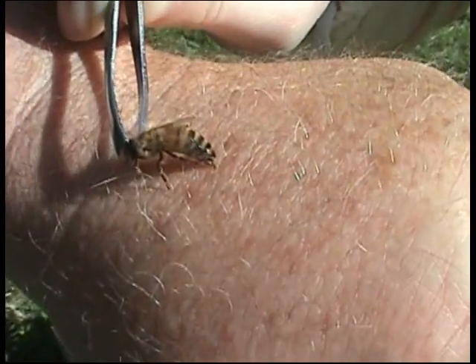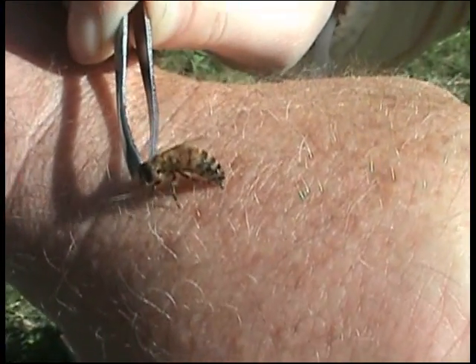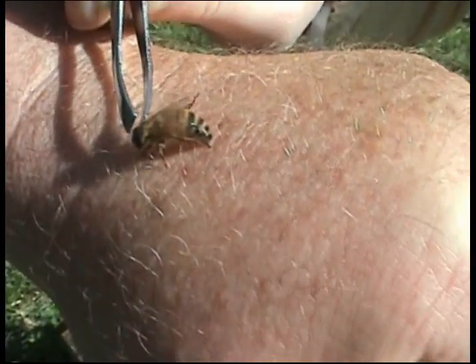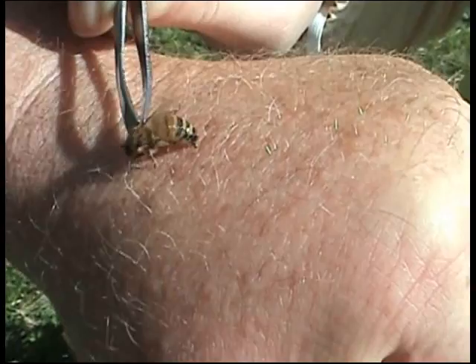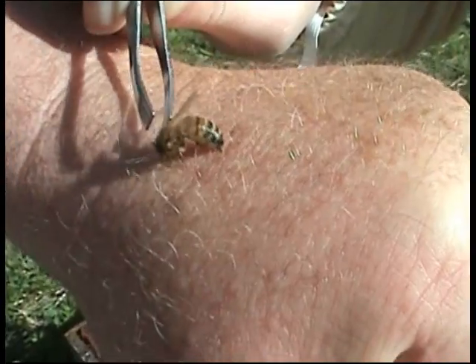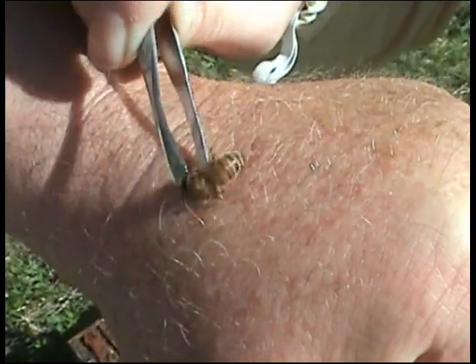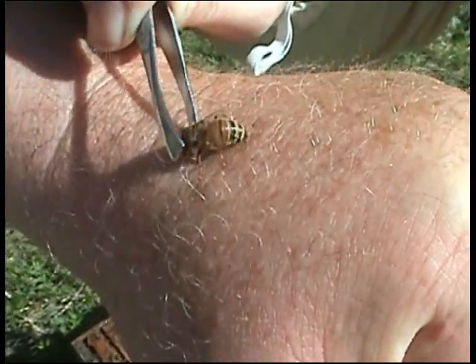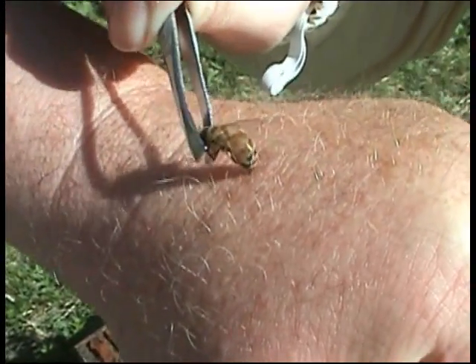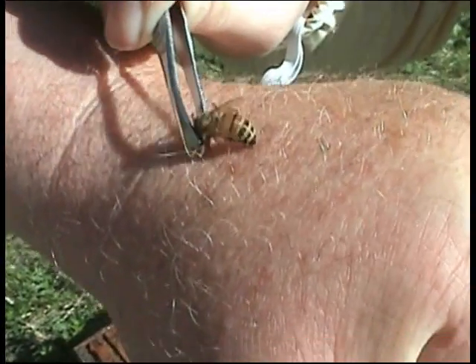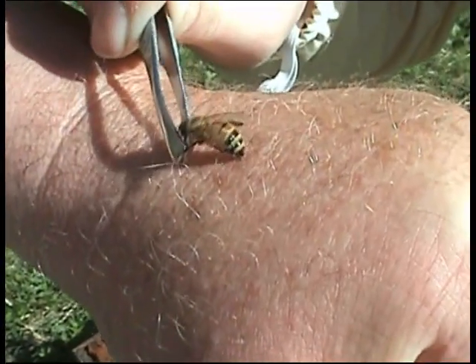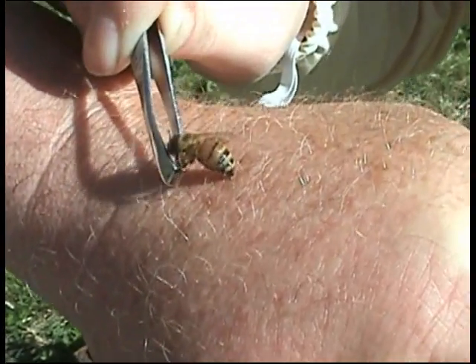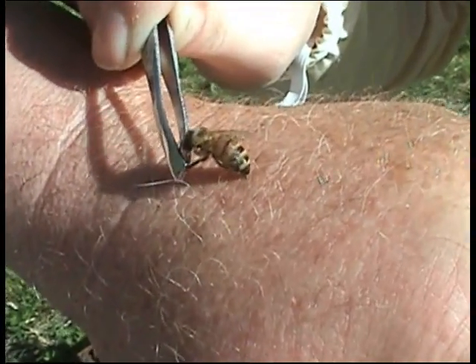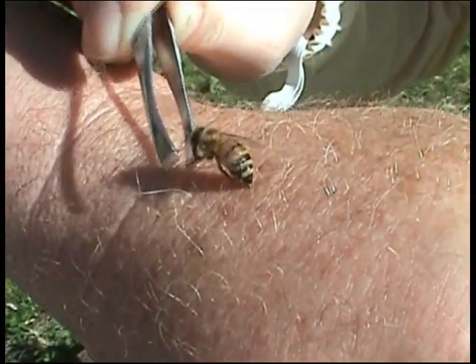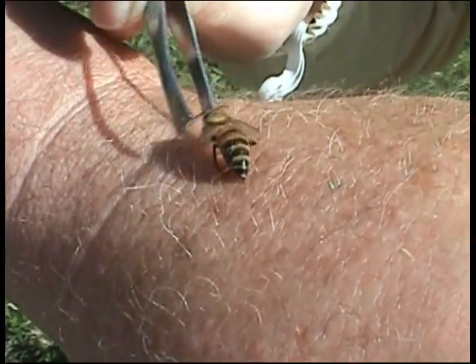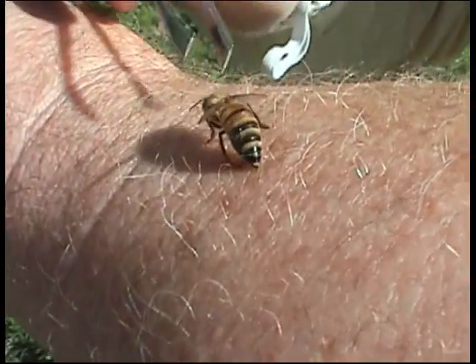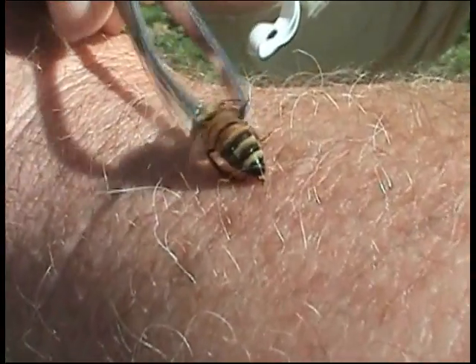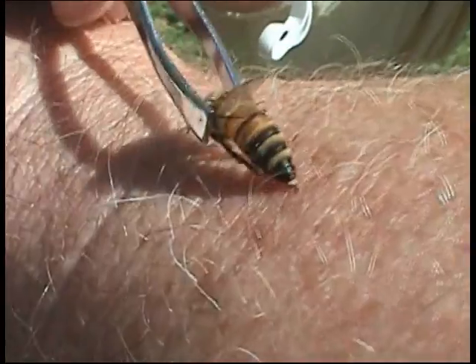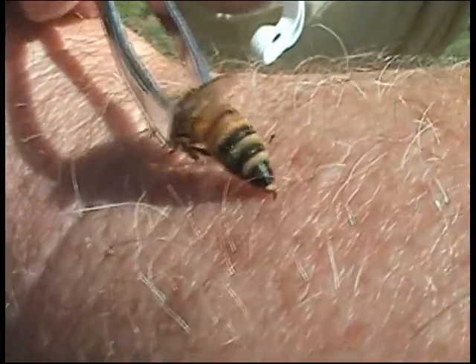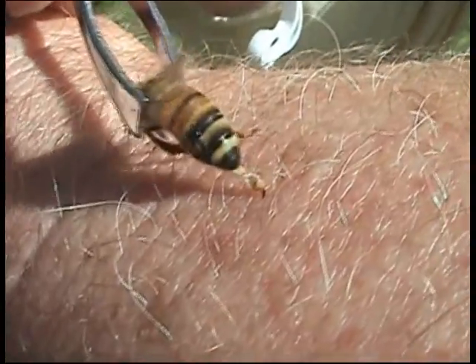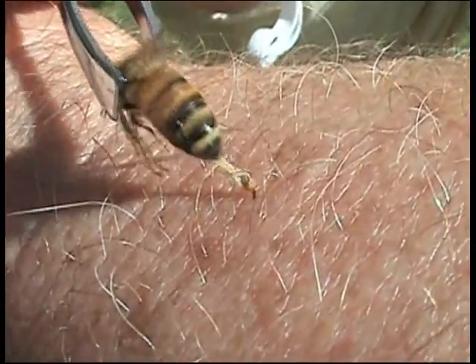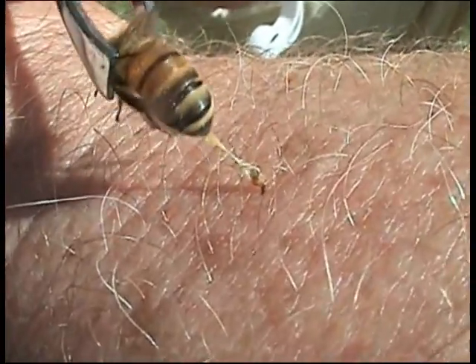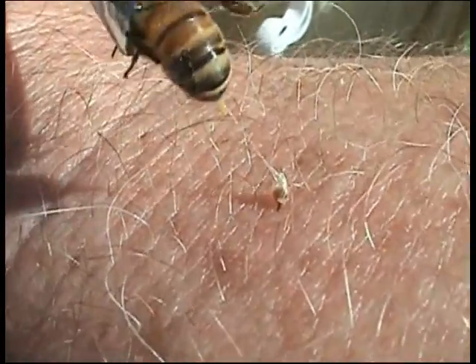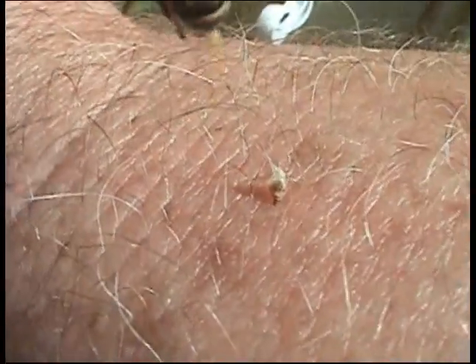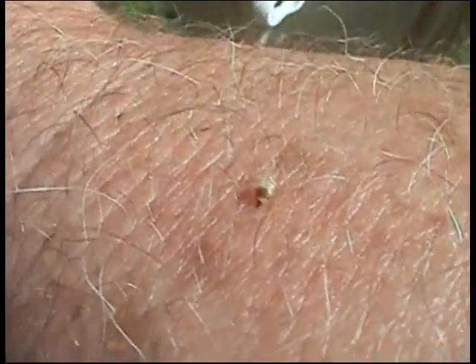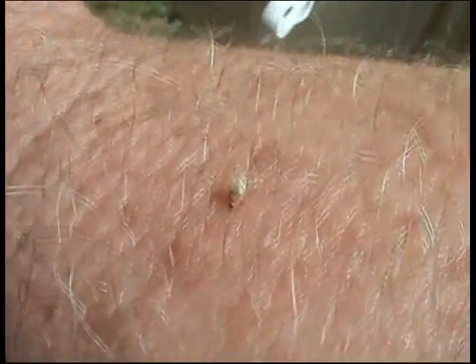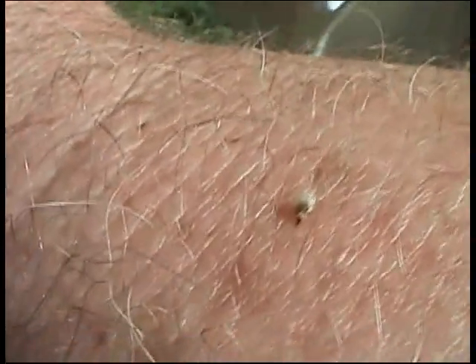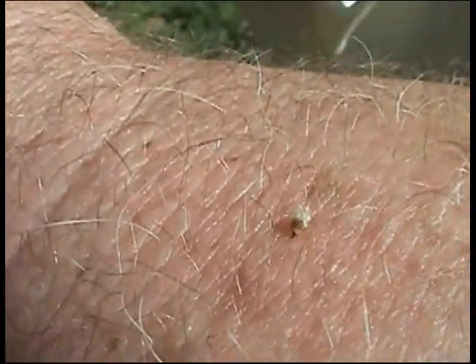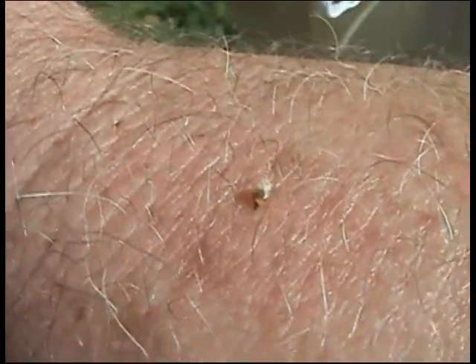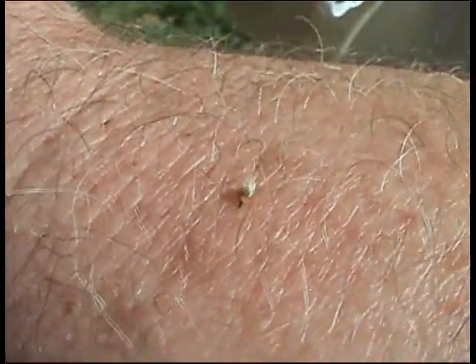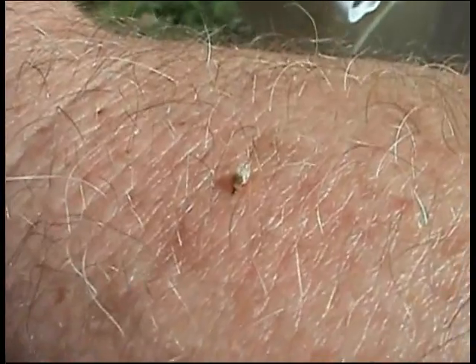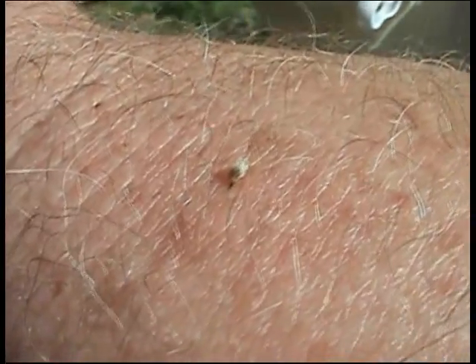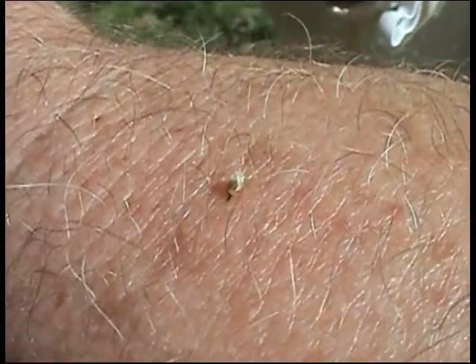I'm going to pull it out, and when I pull out the stinger you're going to see the intestines get pulled out of this worker bee. So she's going to die shortly after she stings, like I said.